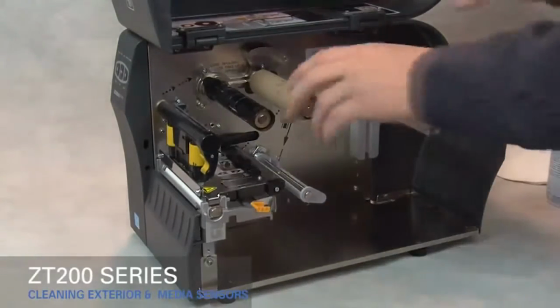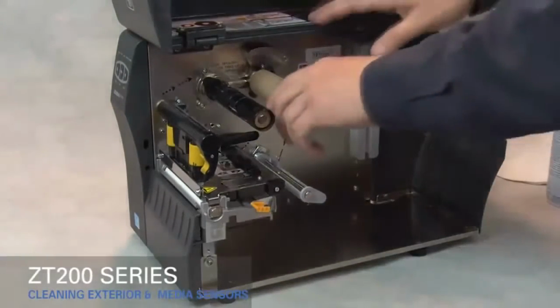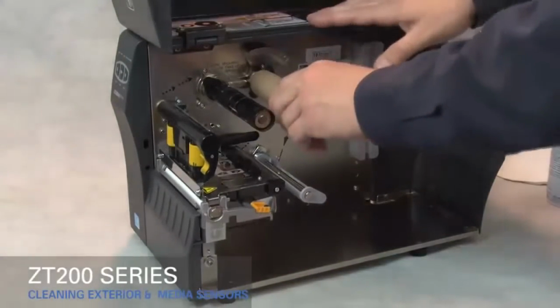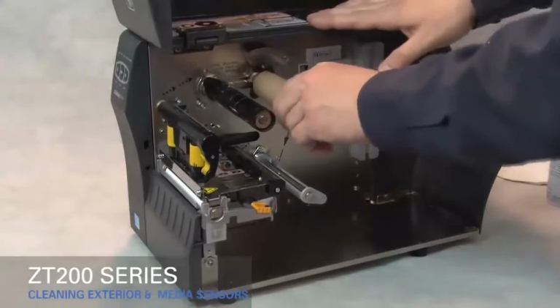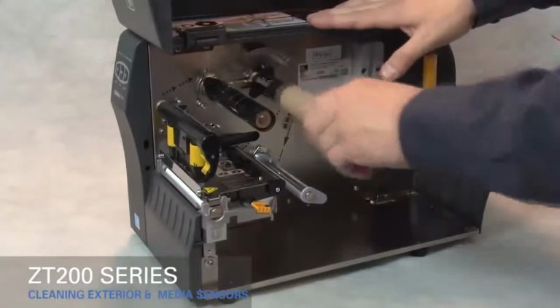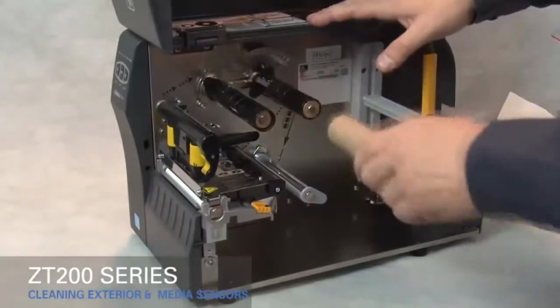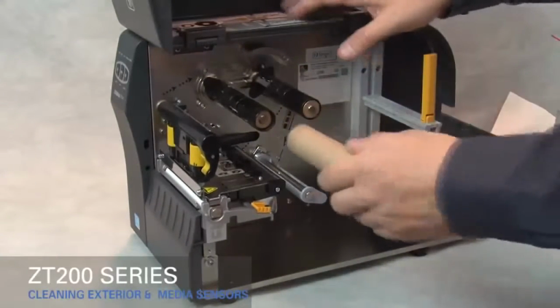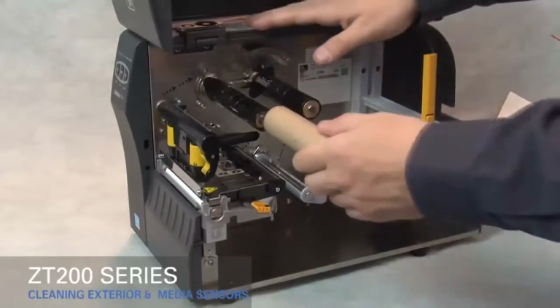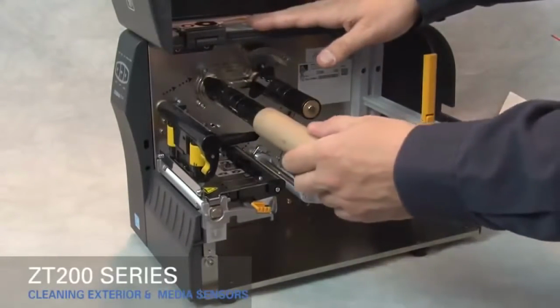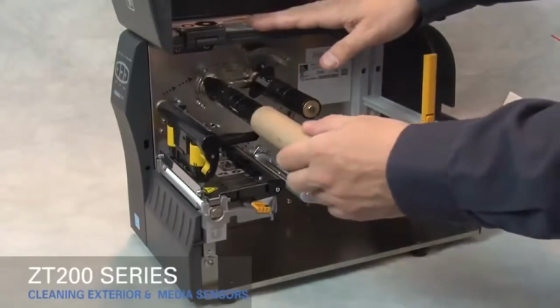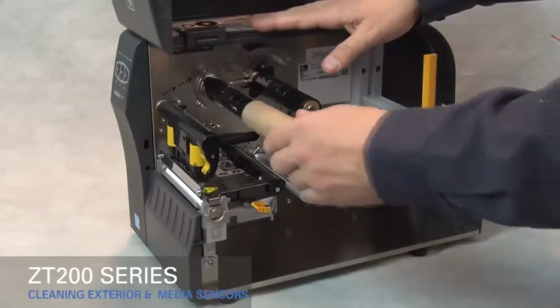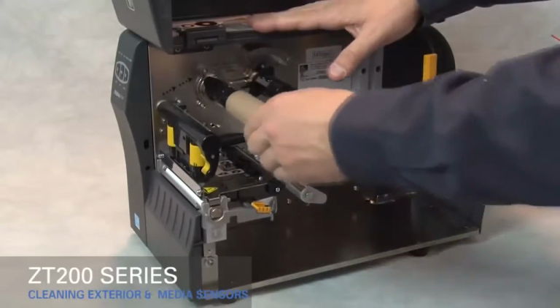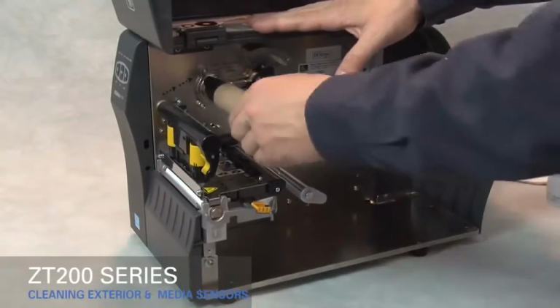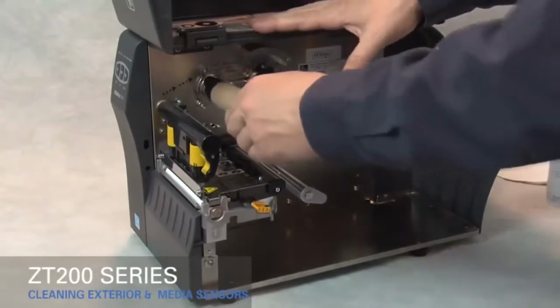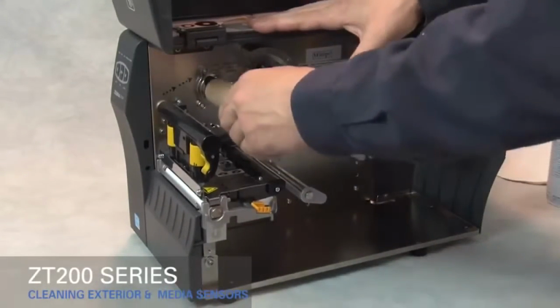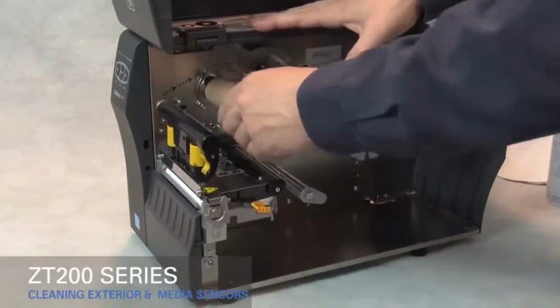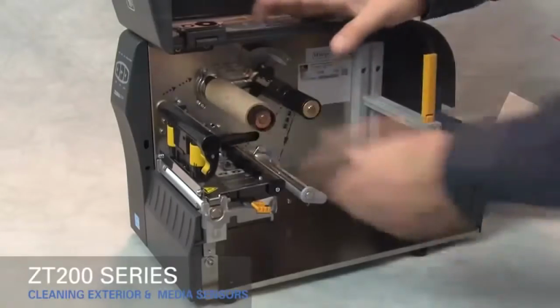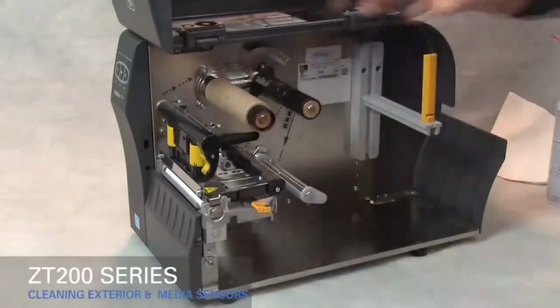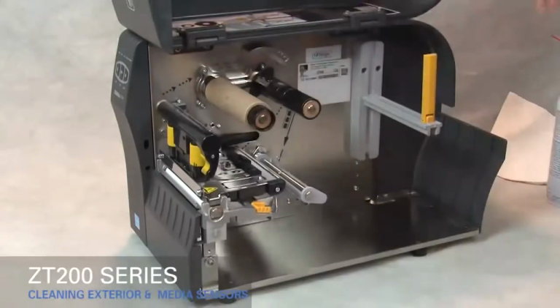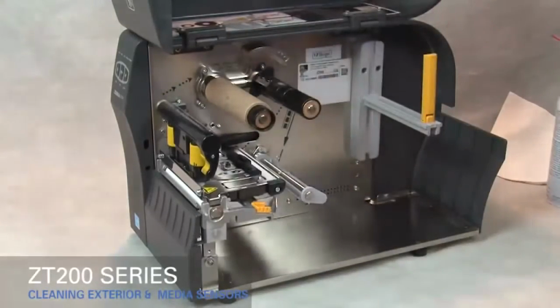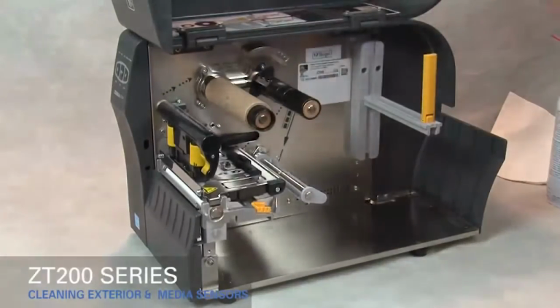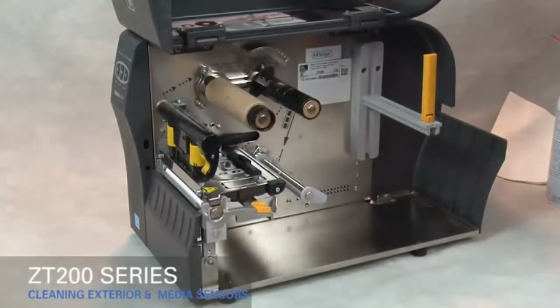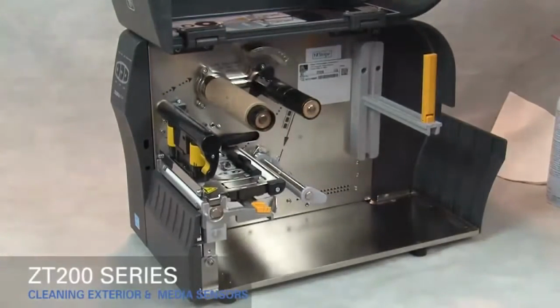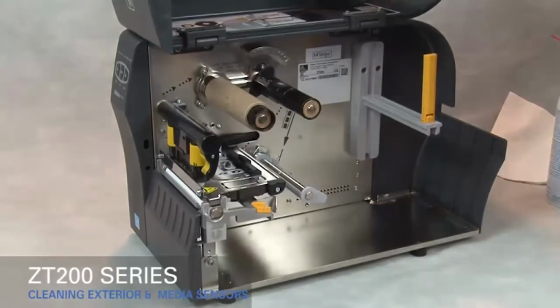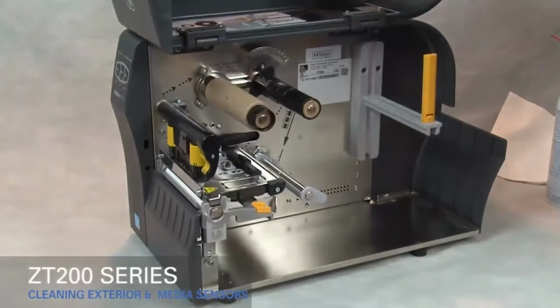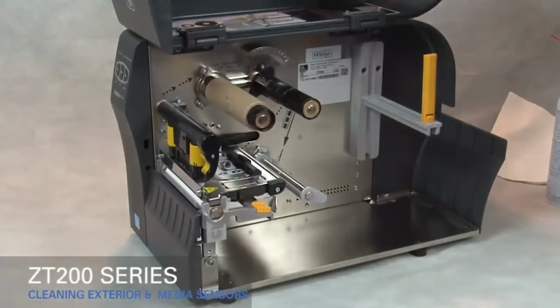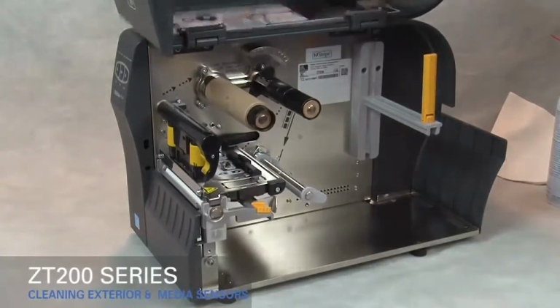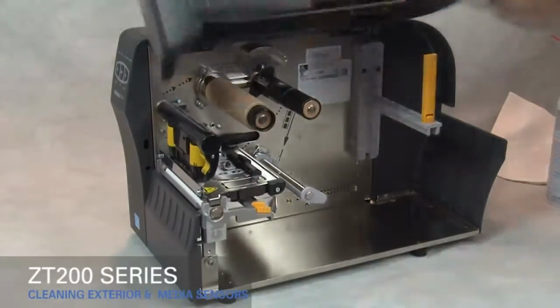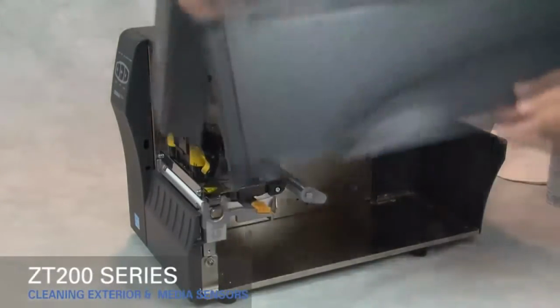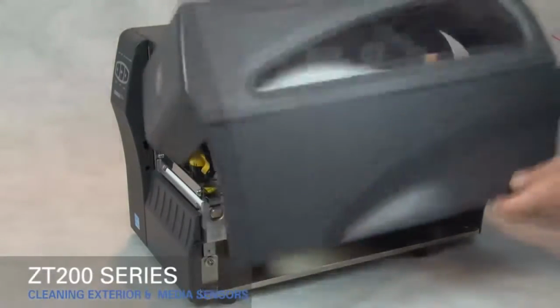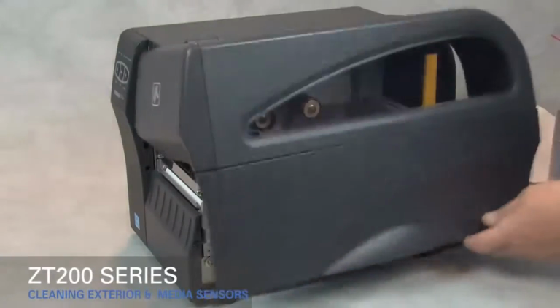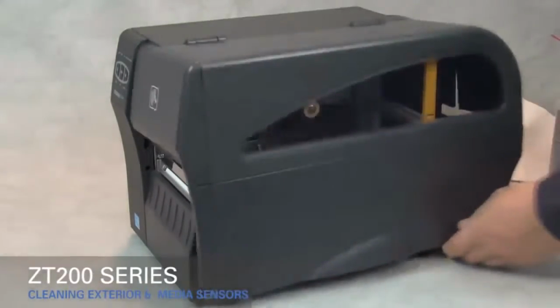Move the empty ribbon supply core to the ribbon take-up spindle. You are now ready to load your new ribbon supply roll.